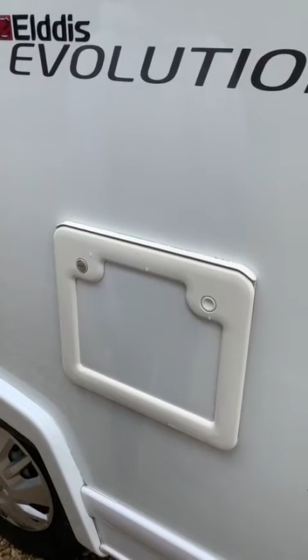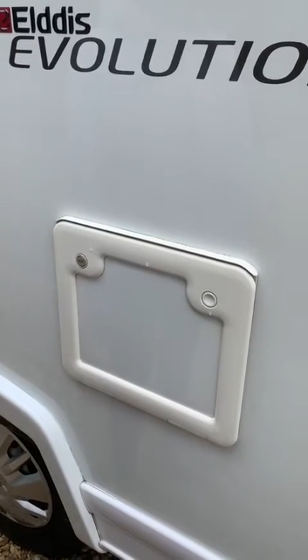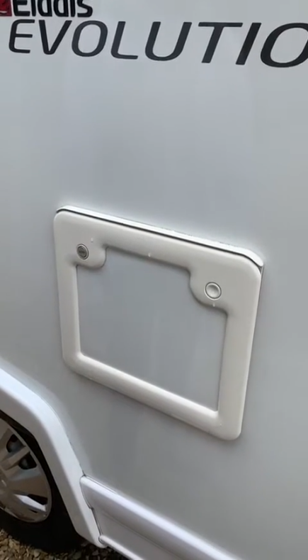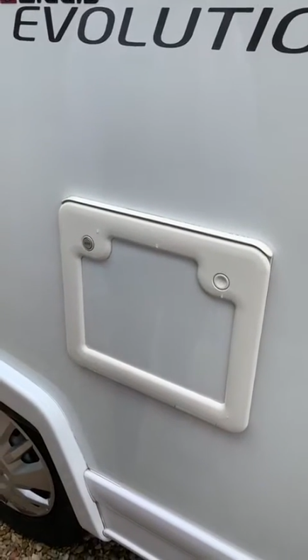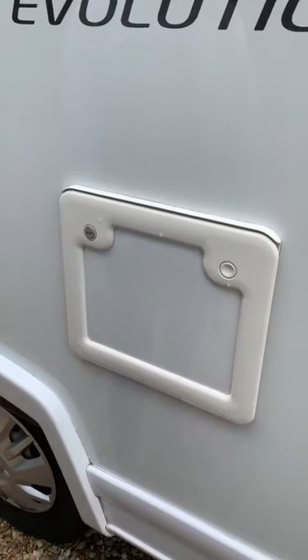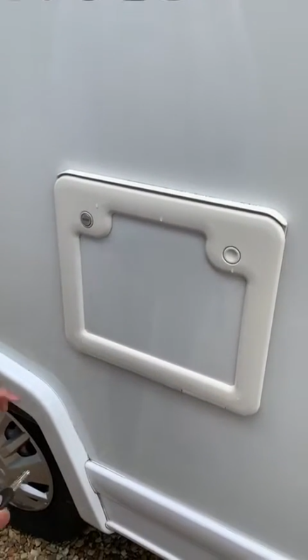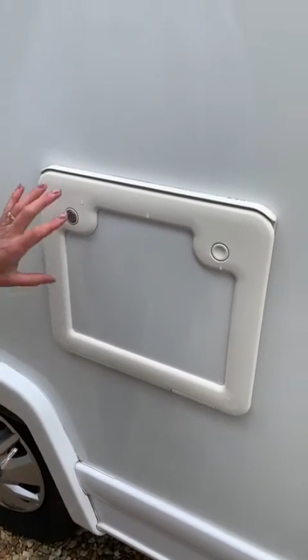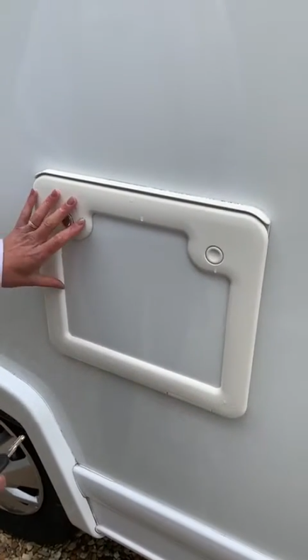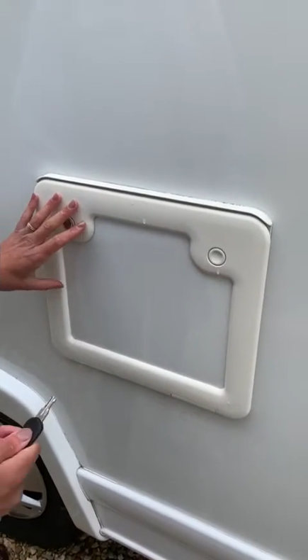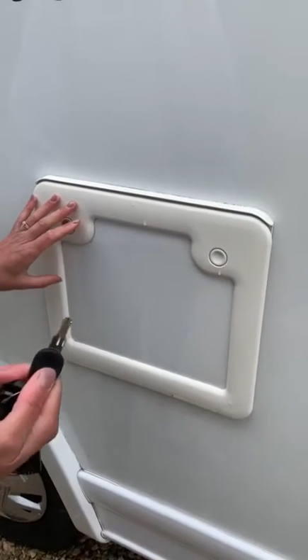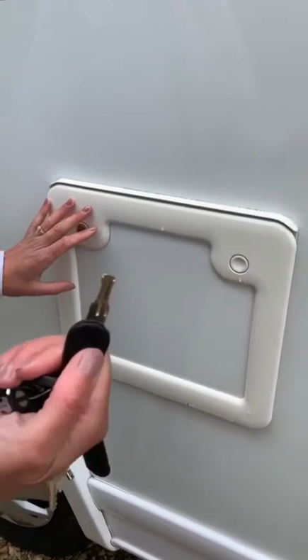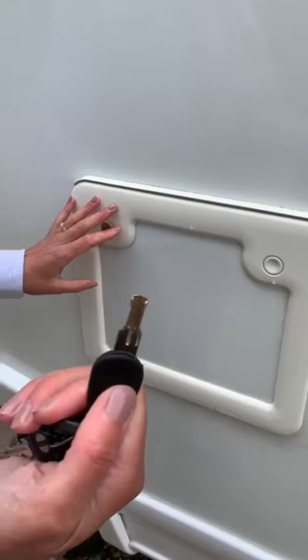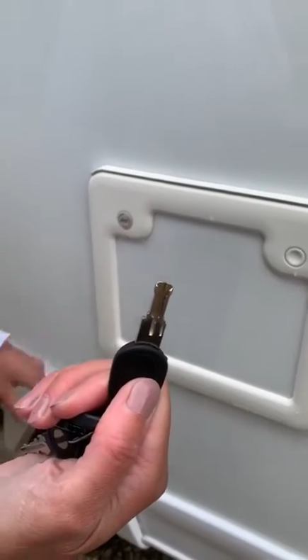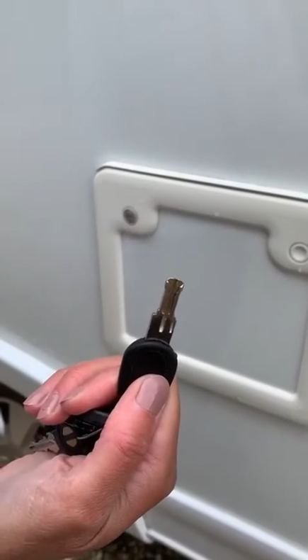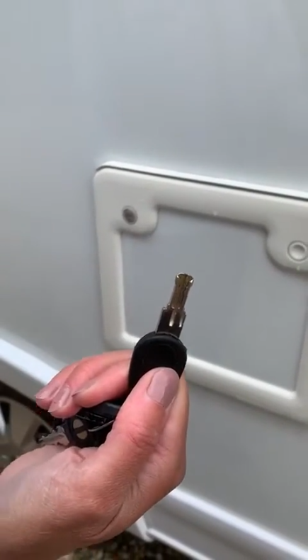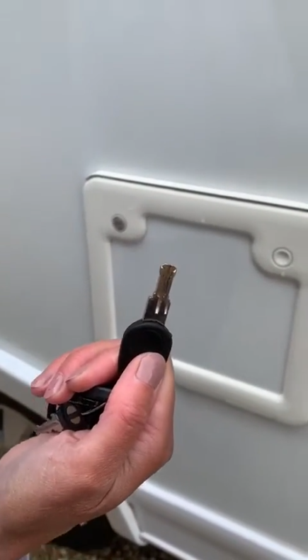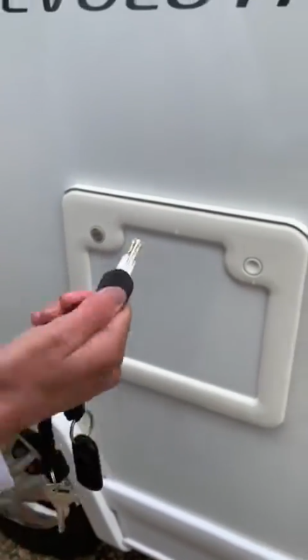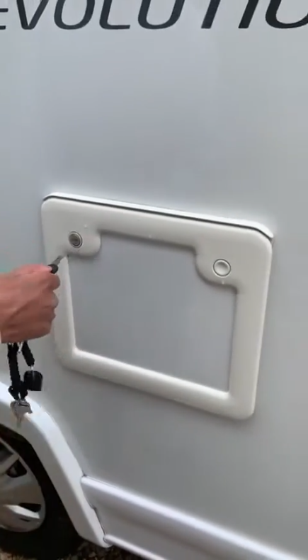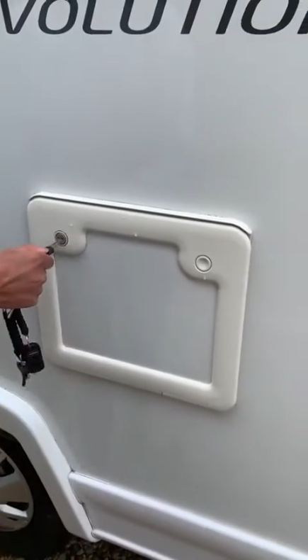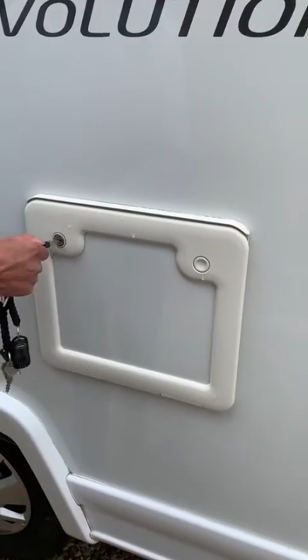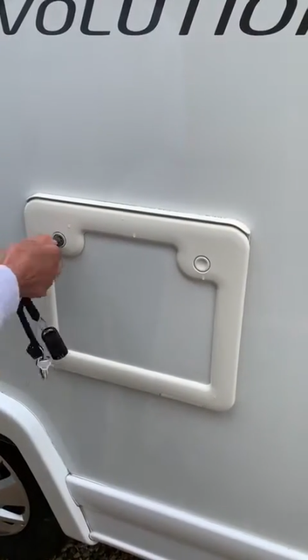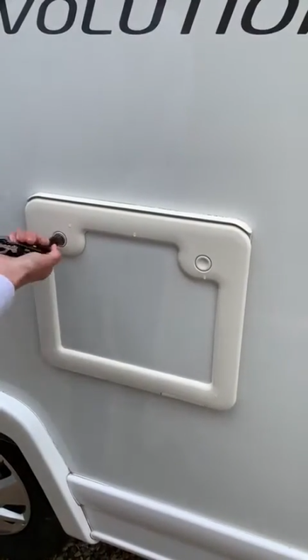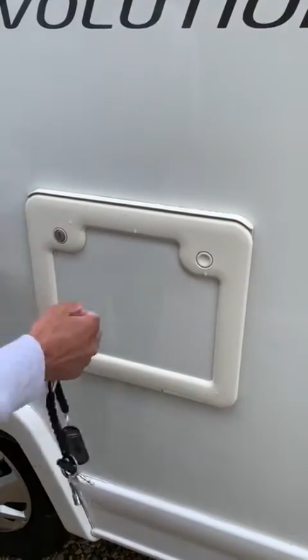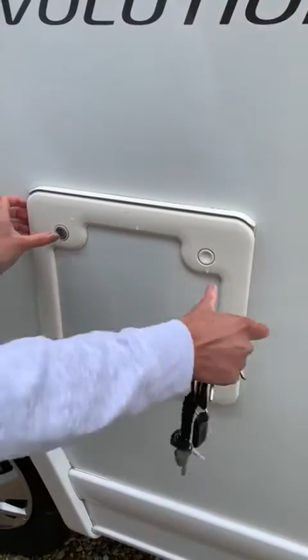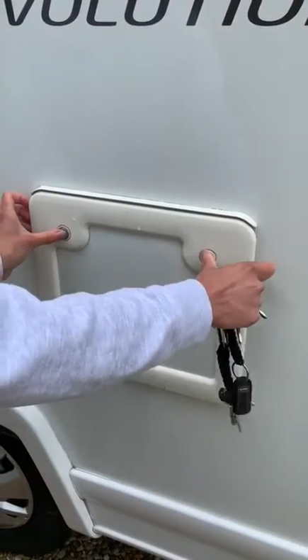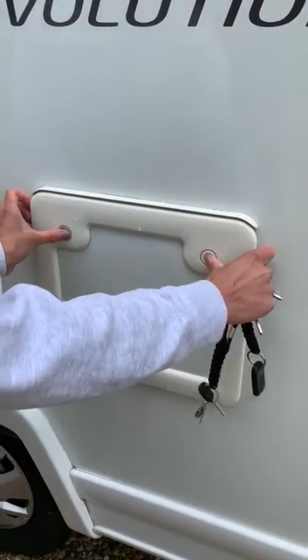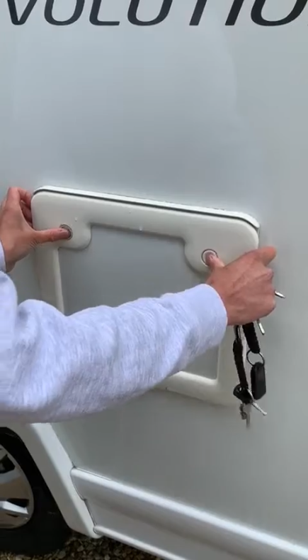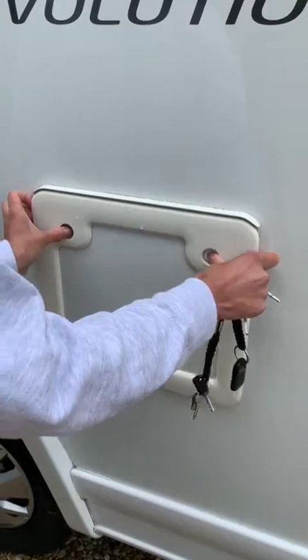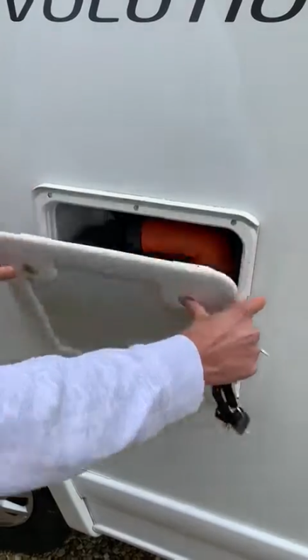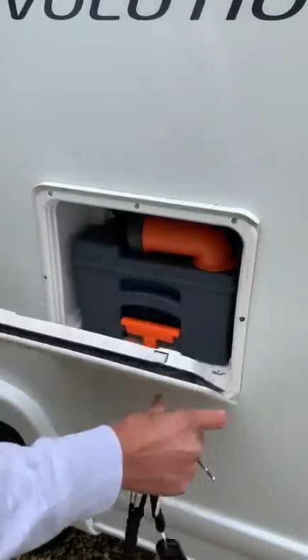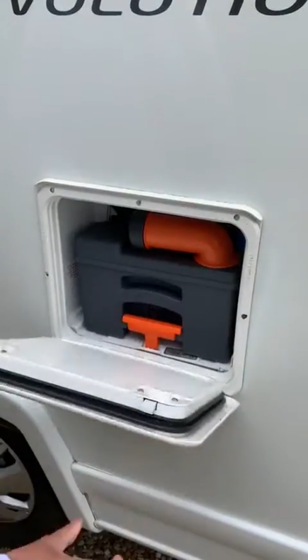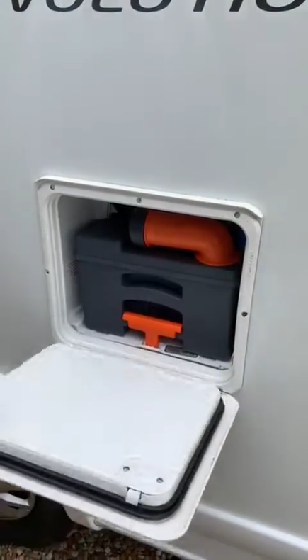Here we have the toilet cassette. In order to open this compartment you need to use the short stumpy key, push both buttons in and the chamber will open.